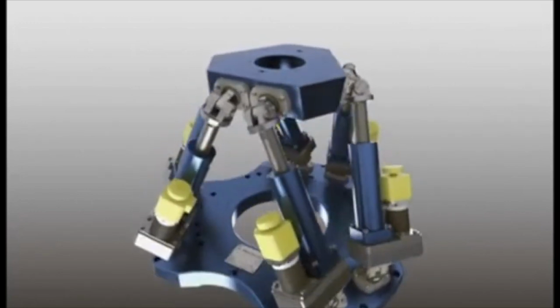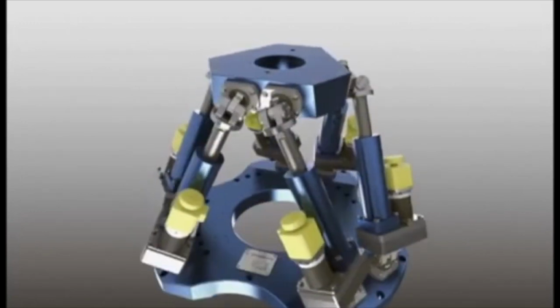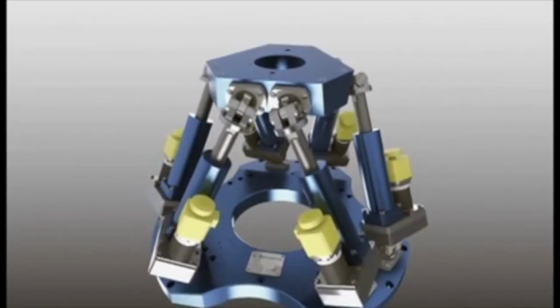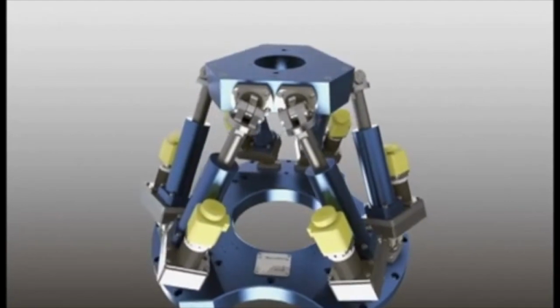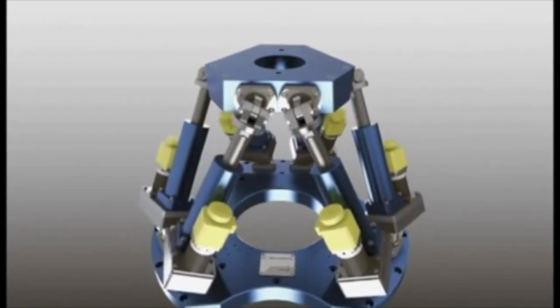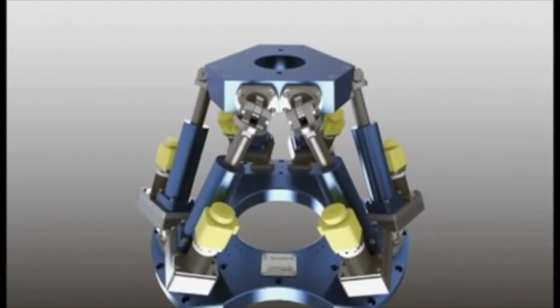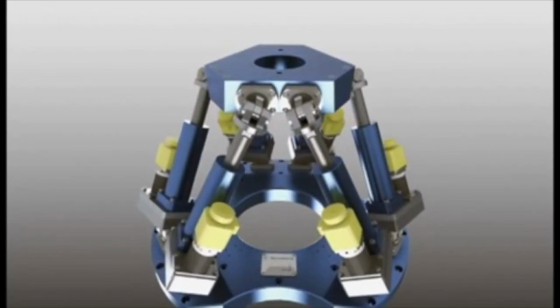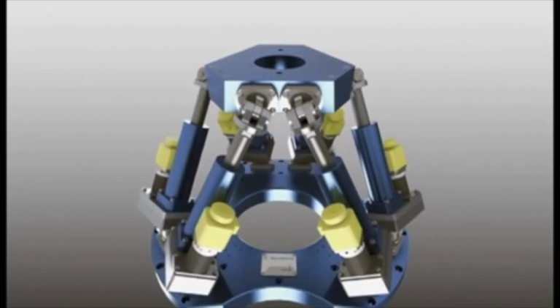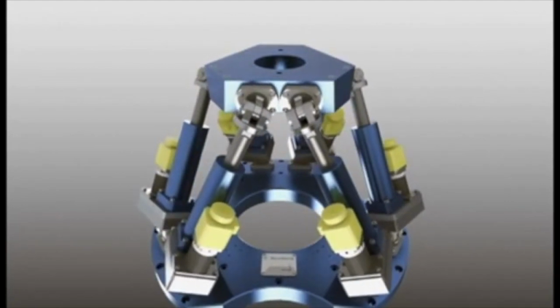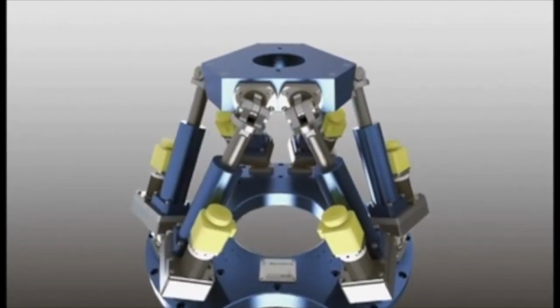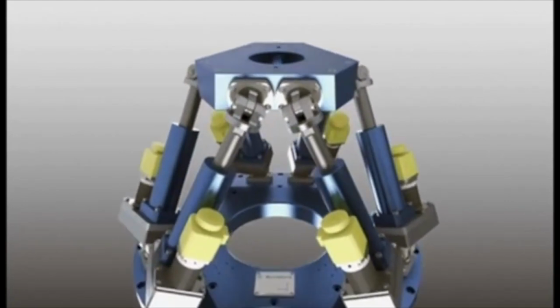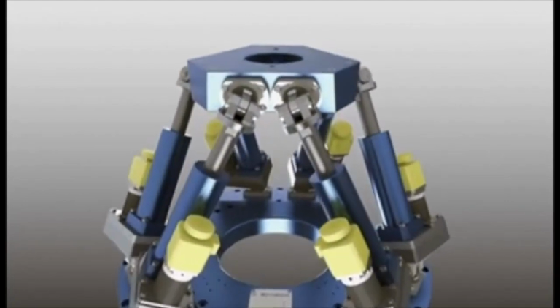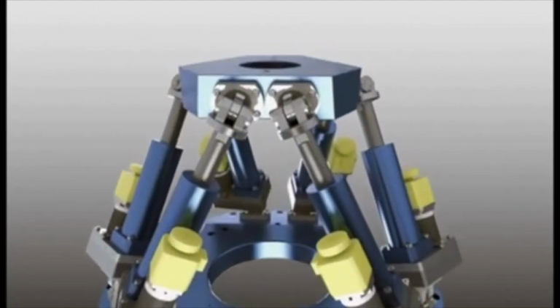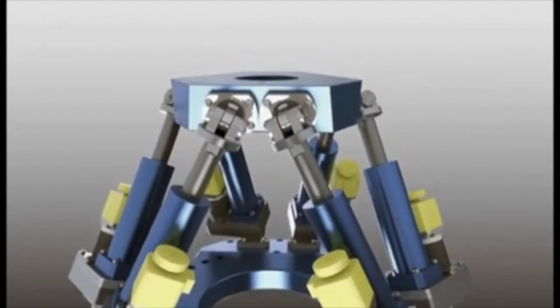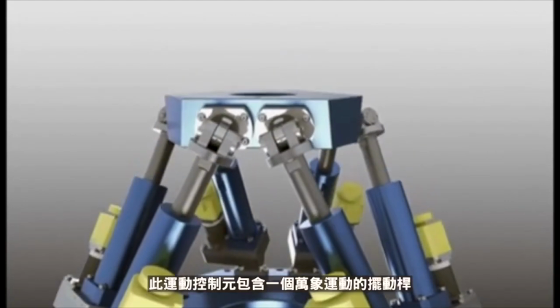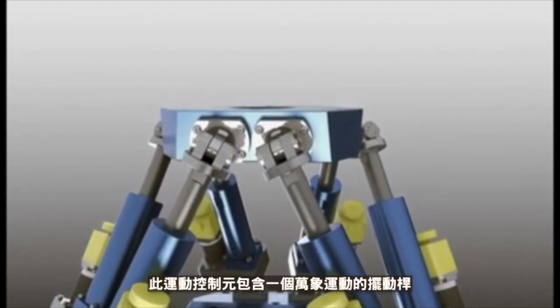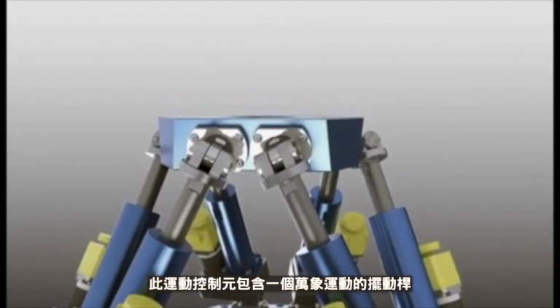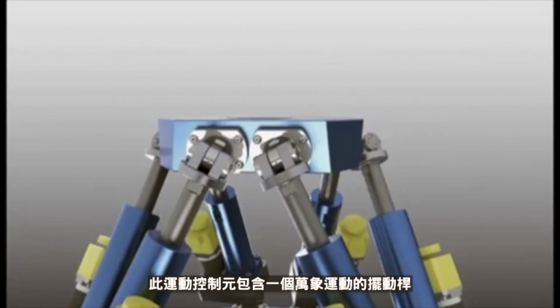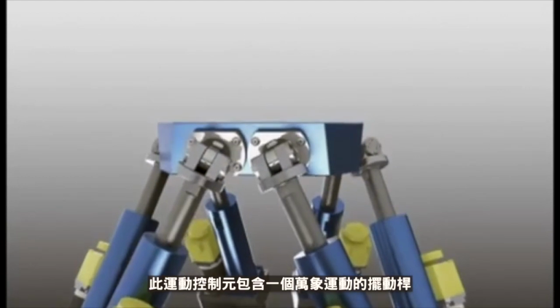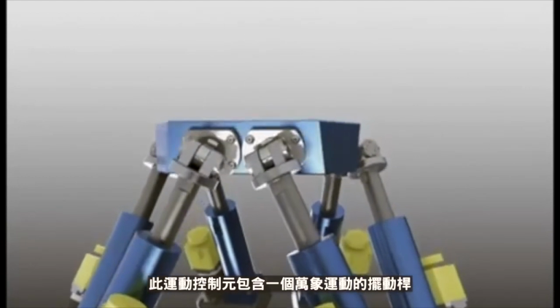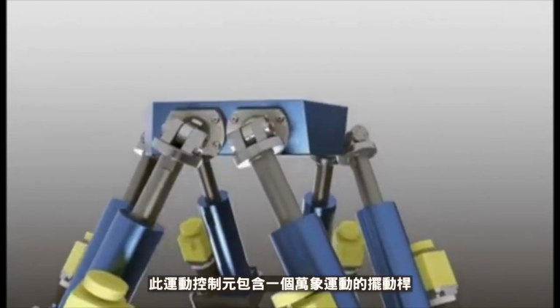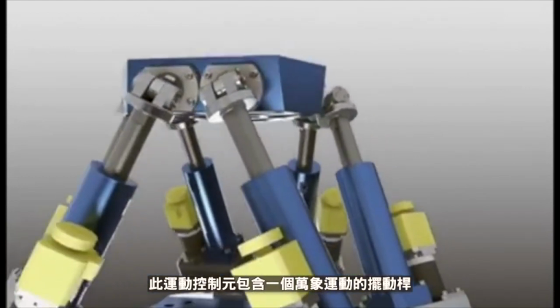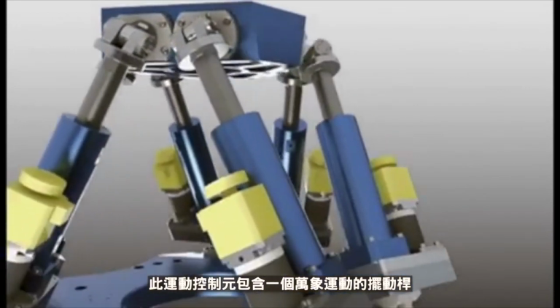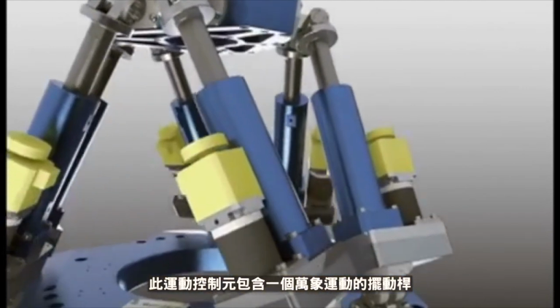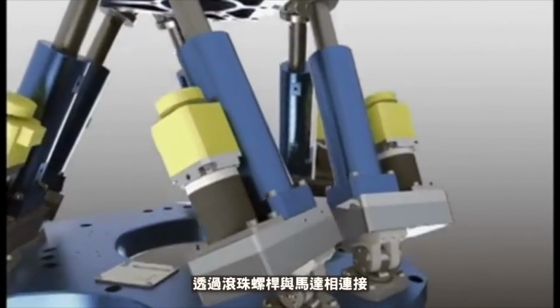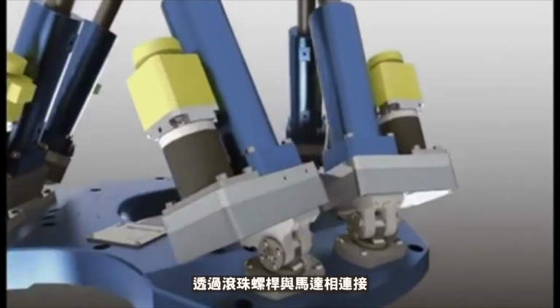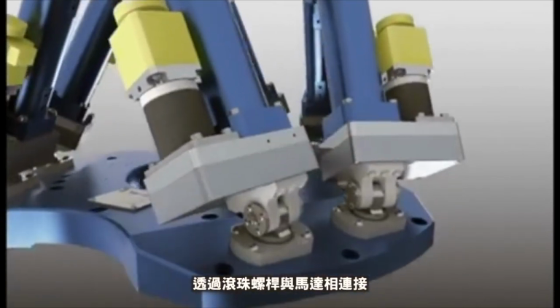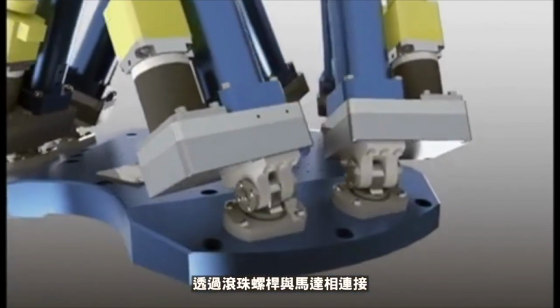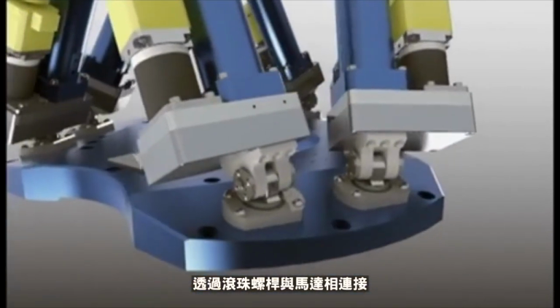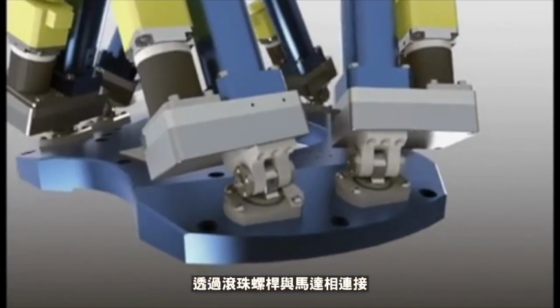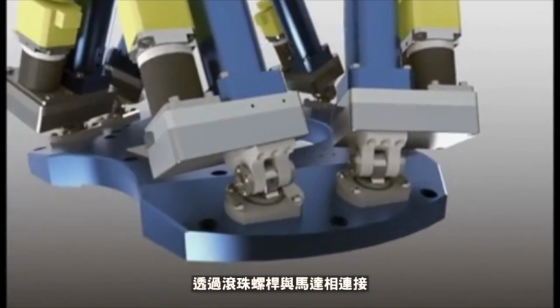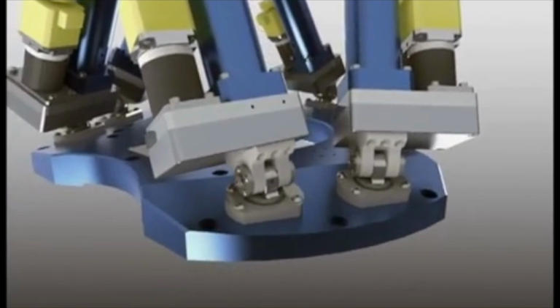The interface between the mobile platform and an actuator is done with a universal jaw. The actuator is powered with an electrical motor. The interface between the base and an actuator is done with a ball joint.